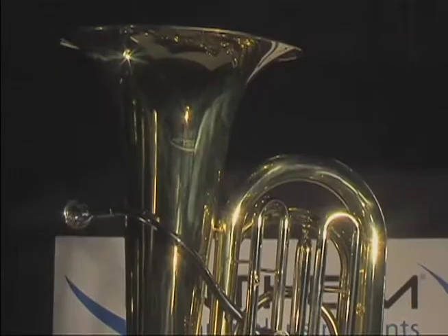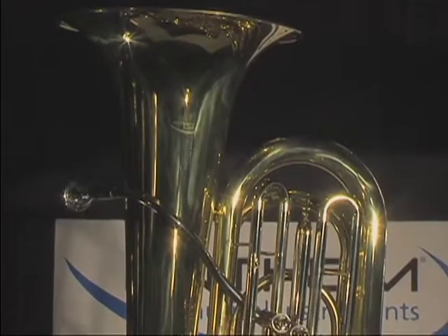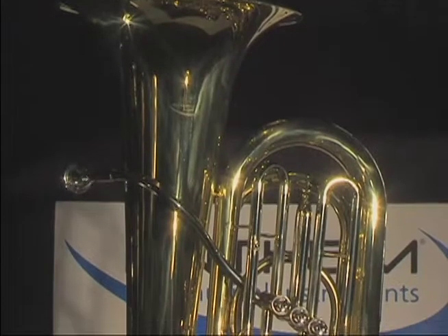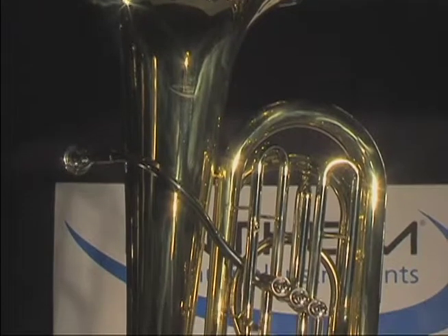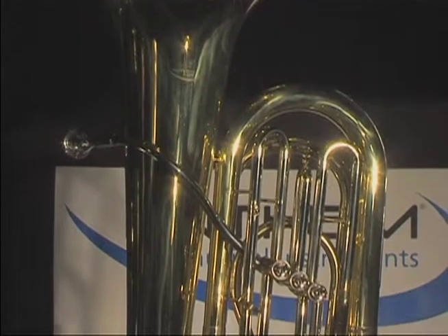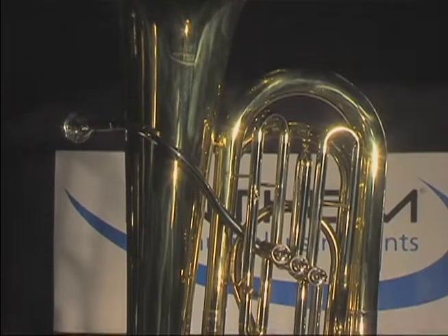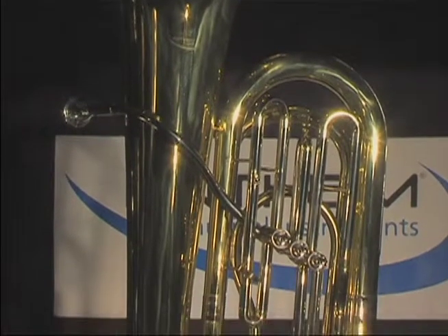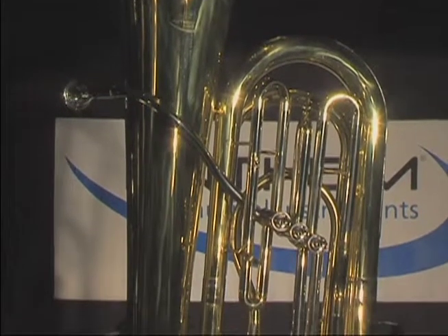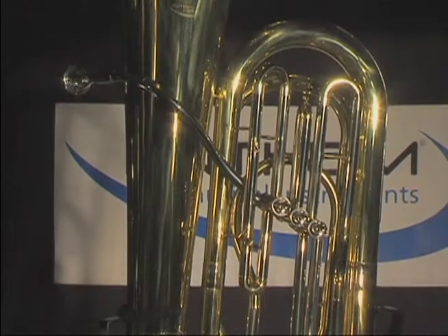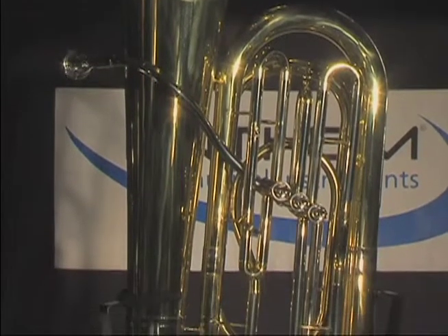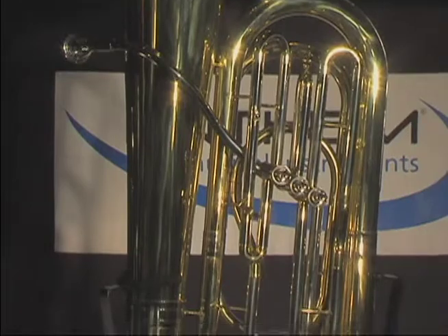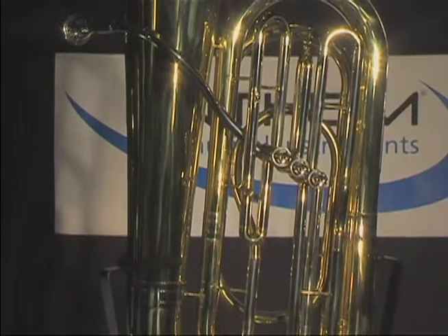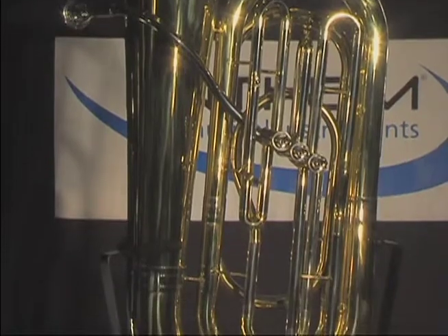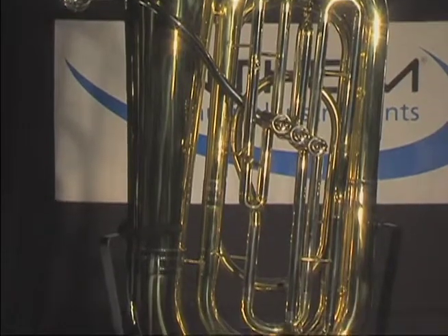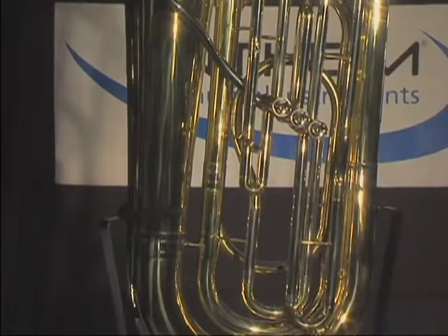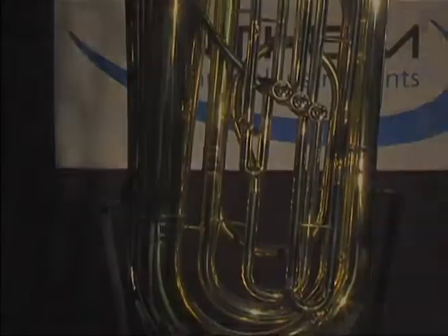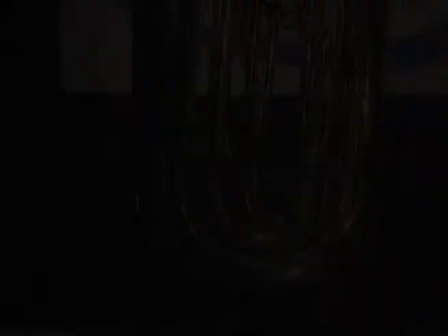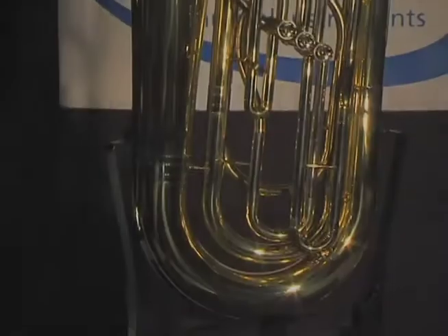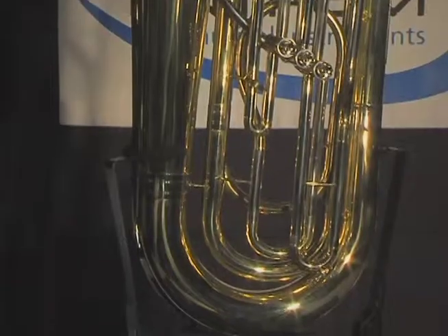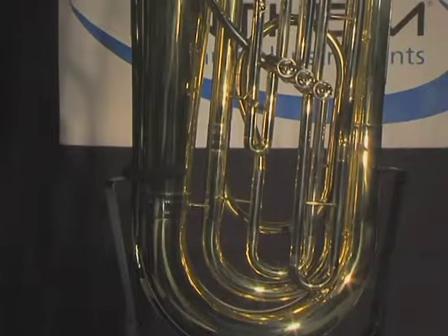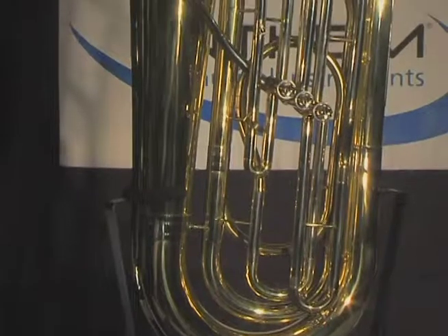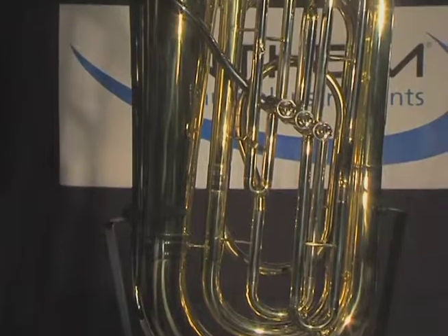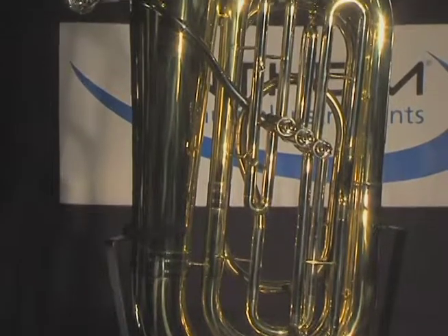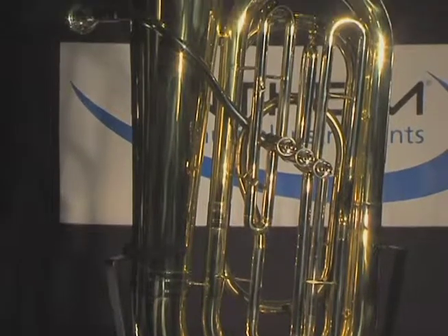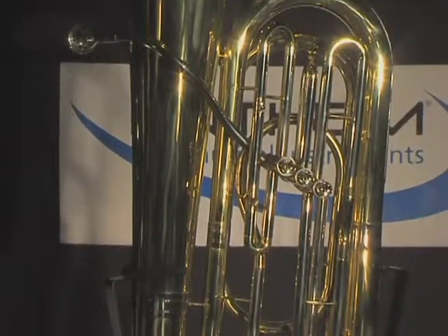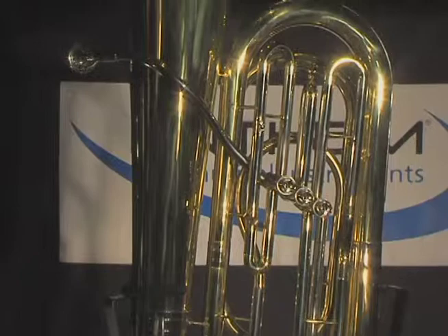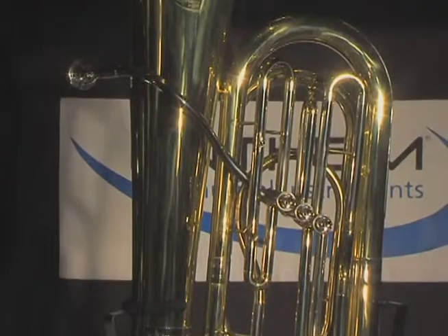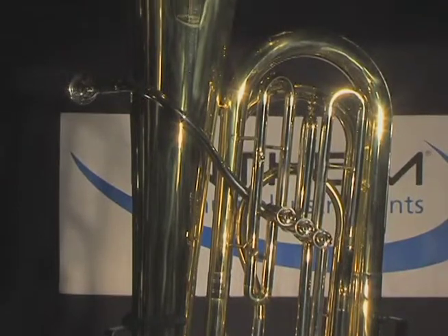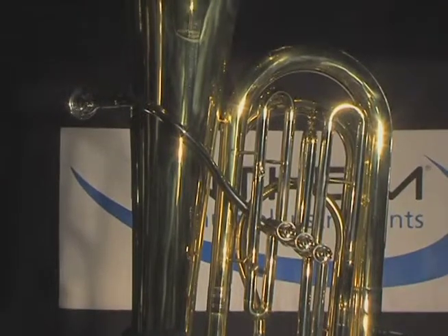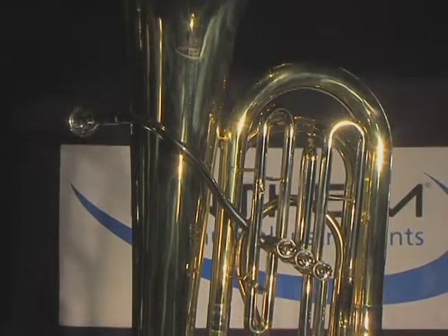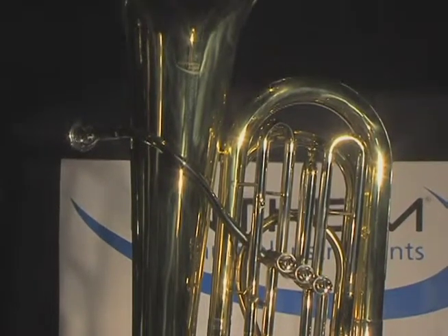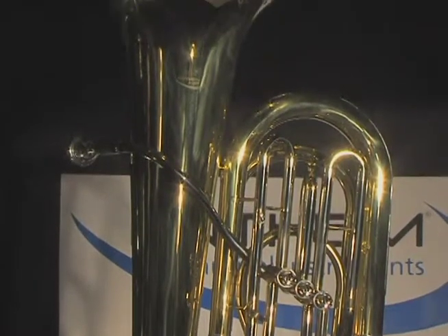The Anthem 3-Valve Tuba is a robust brass horn with a clear lacquer finish. It features a 630 bore, which is the standard in the industry for student tubas.